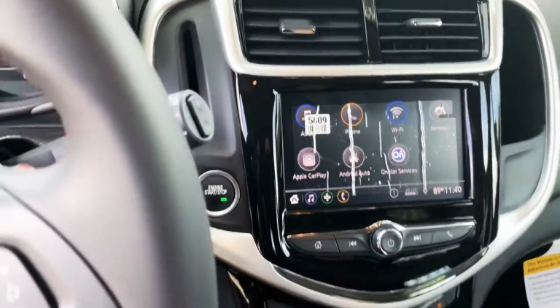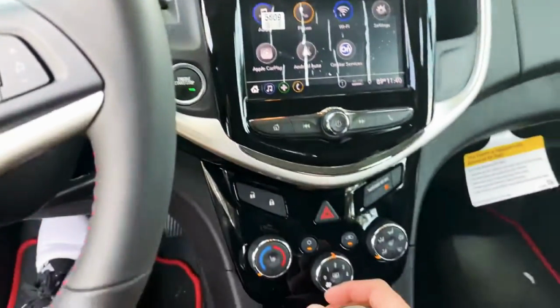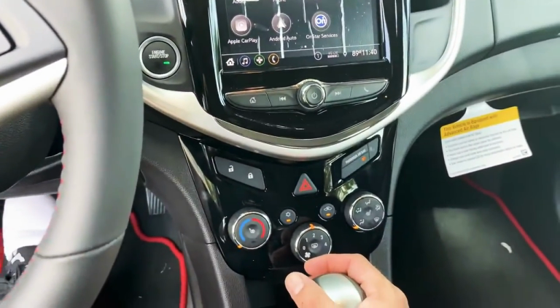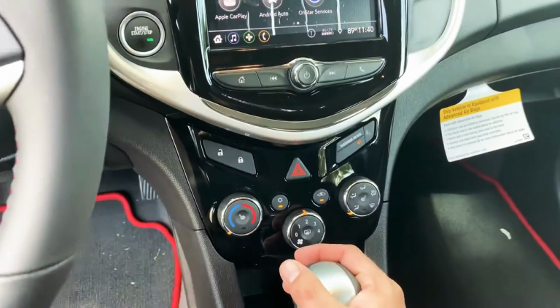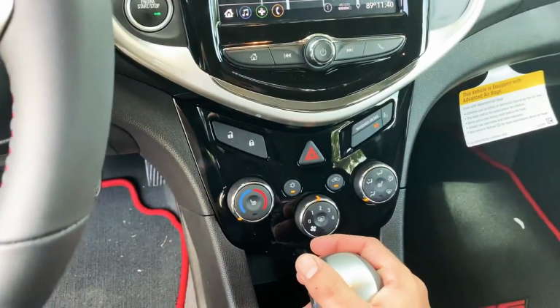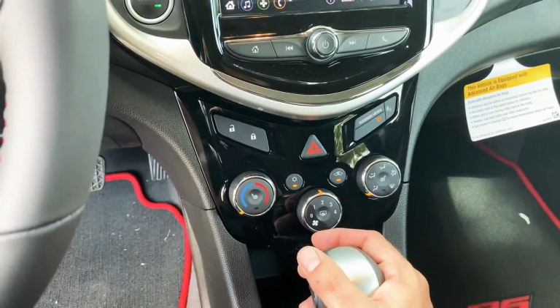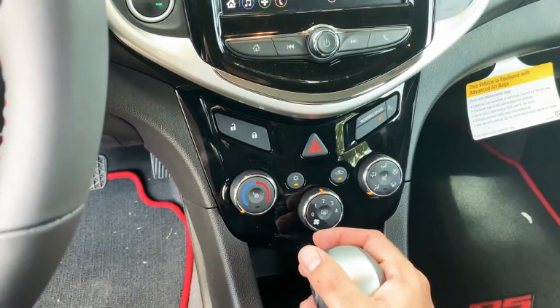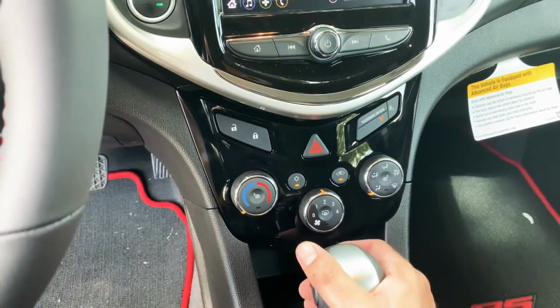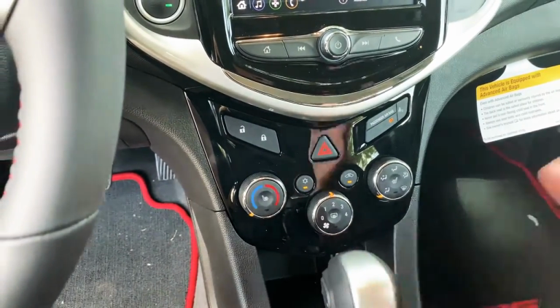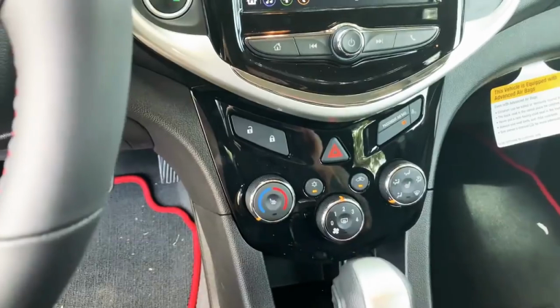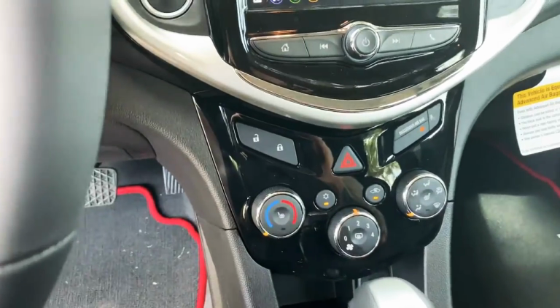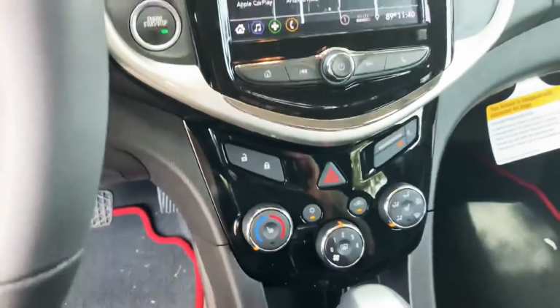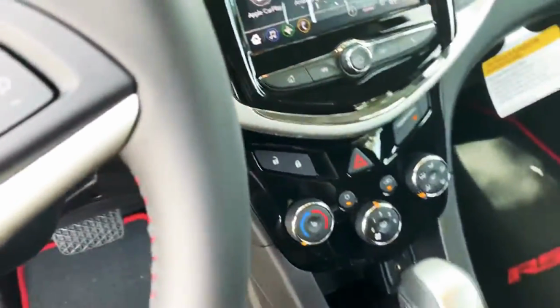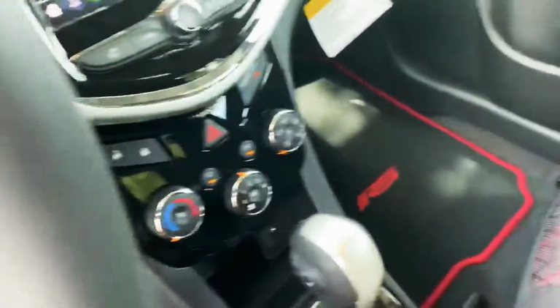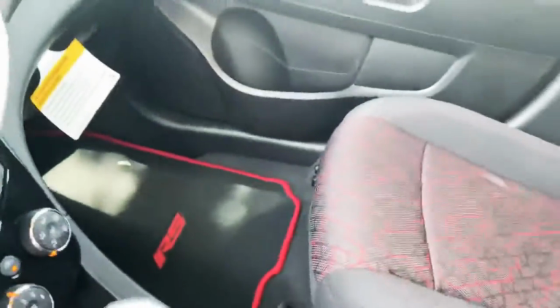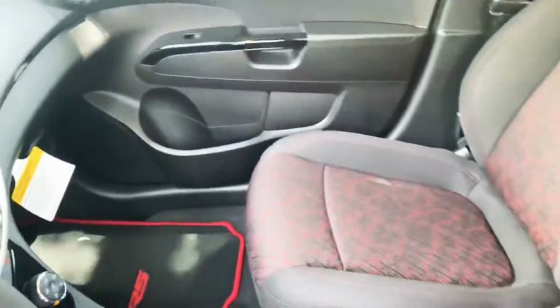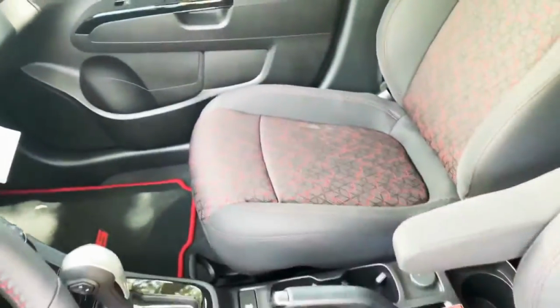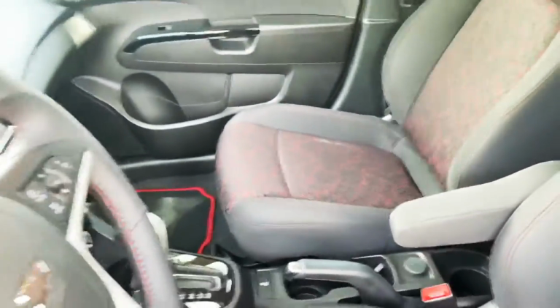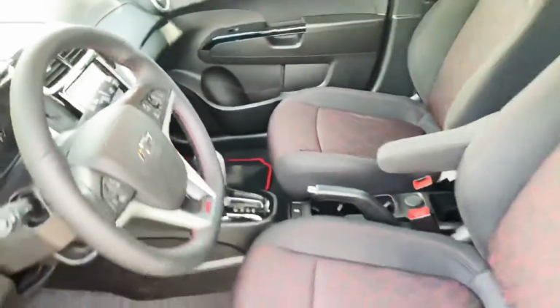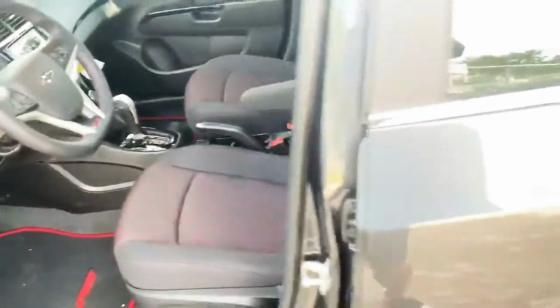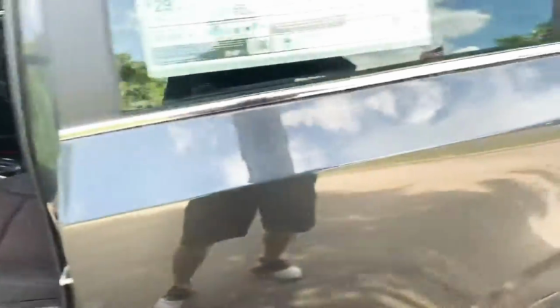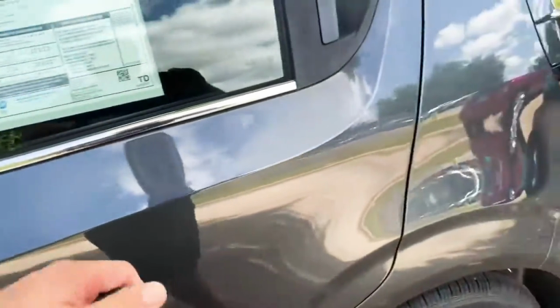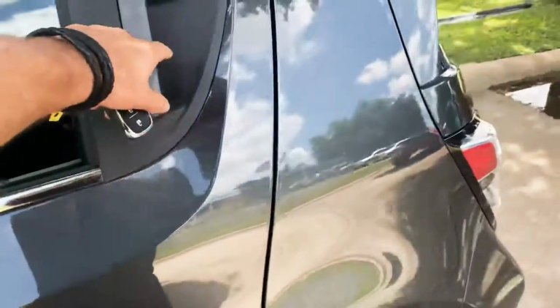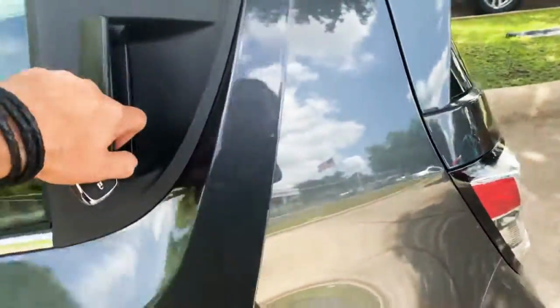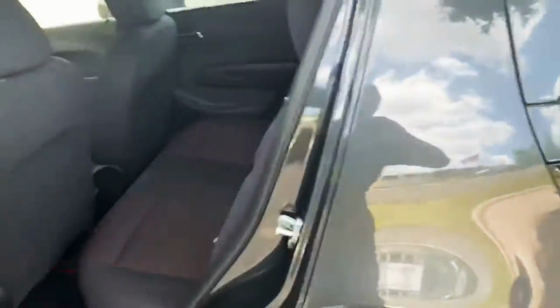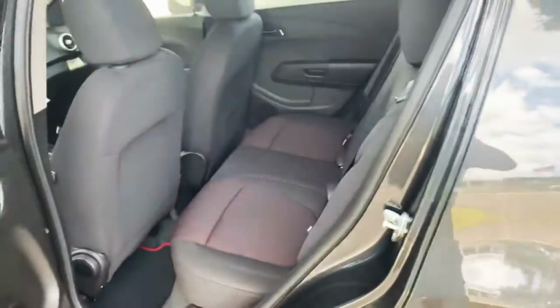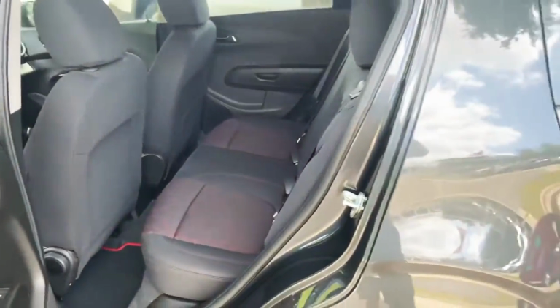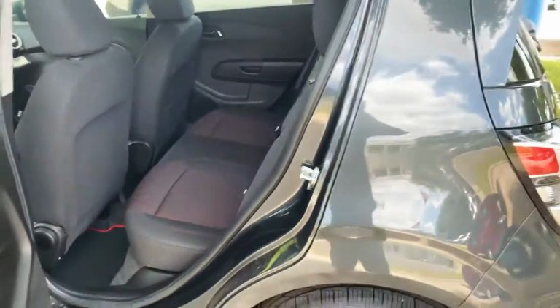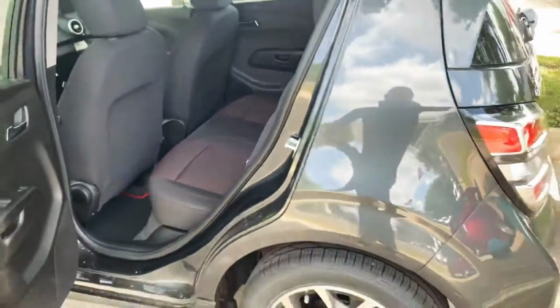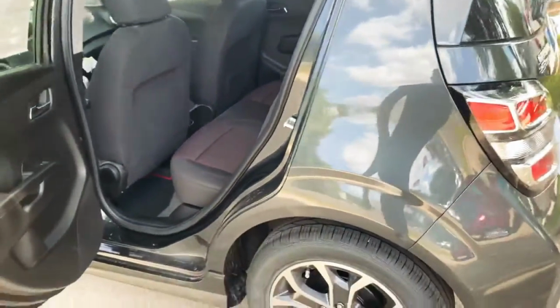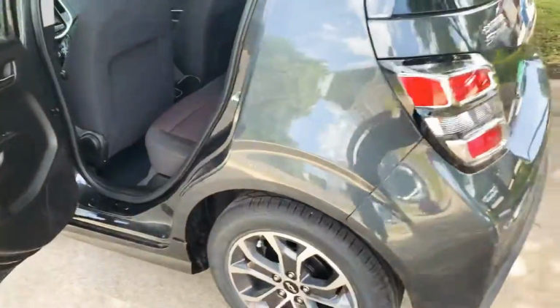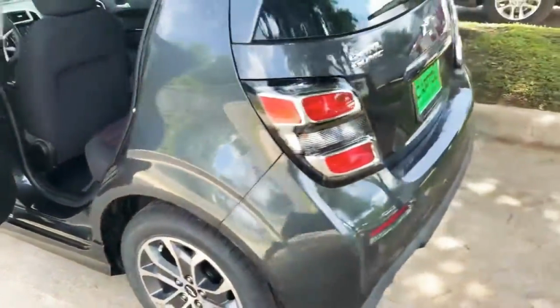You also have heated seats, all your keyless entry, and the back spacing is quite nice. The back seats do fold down so you can end up getting a lot more space if you need it — that's one of the big advantages of these cars.